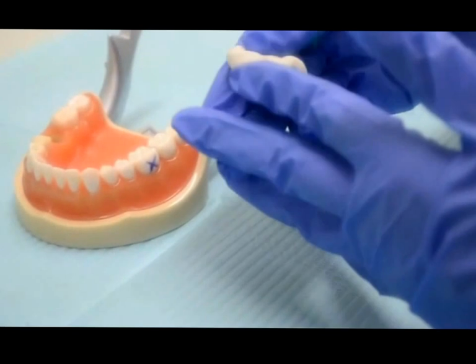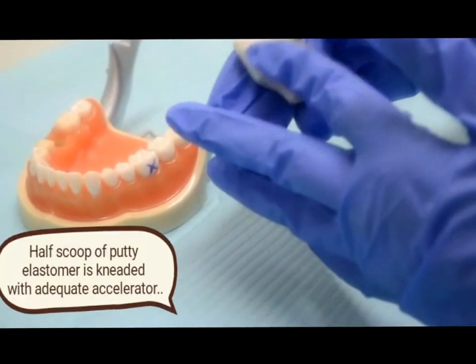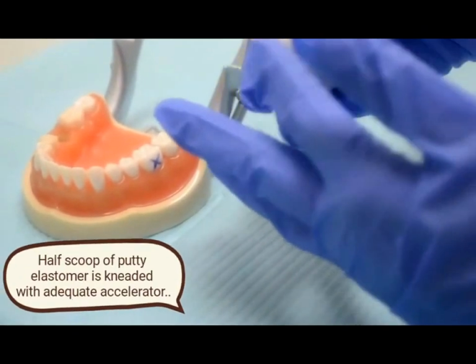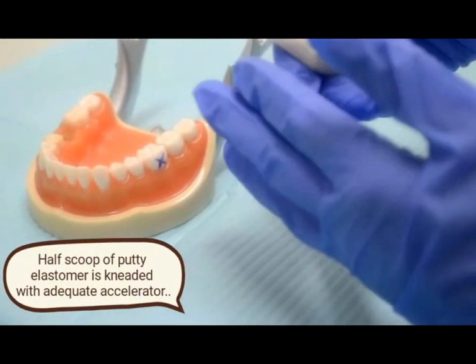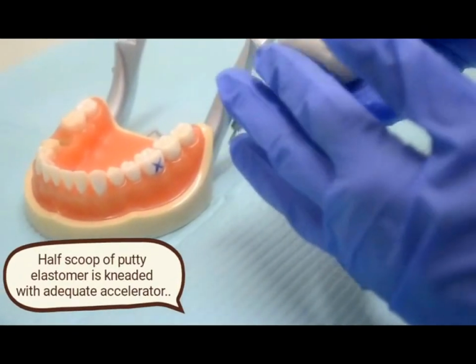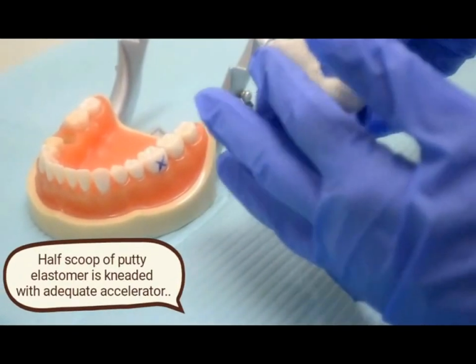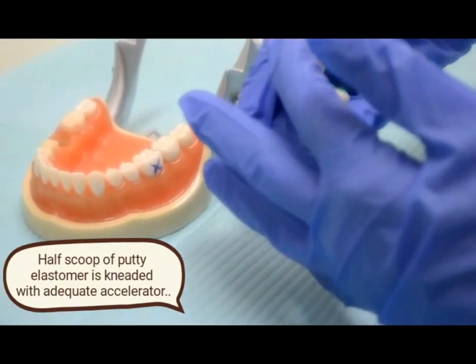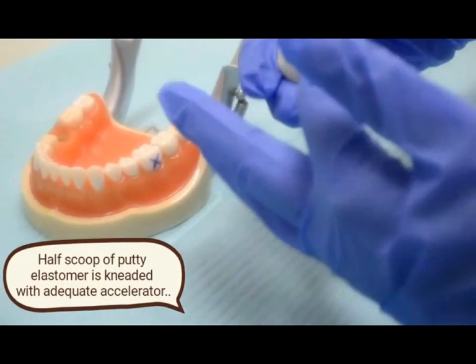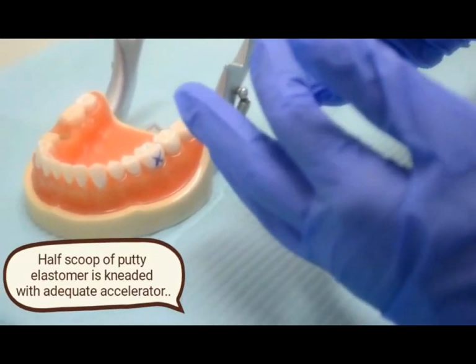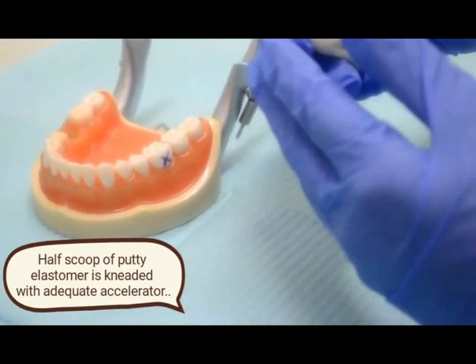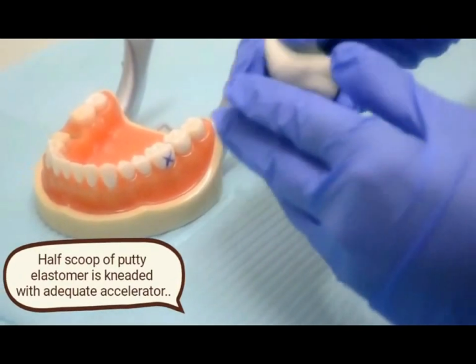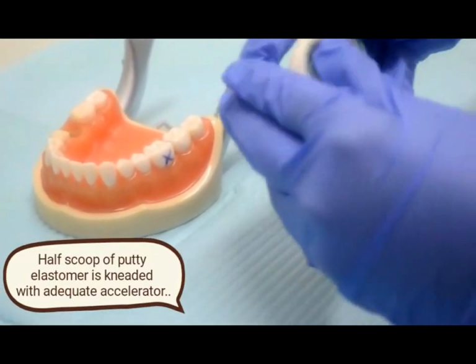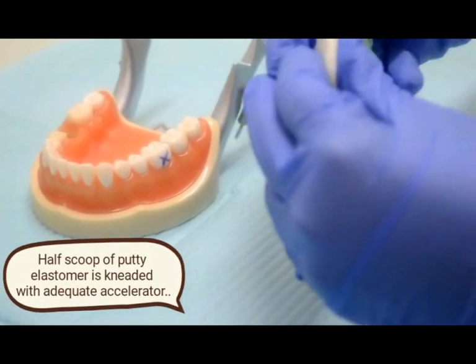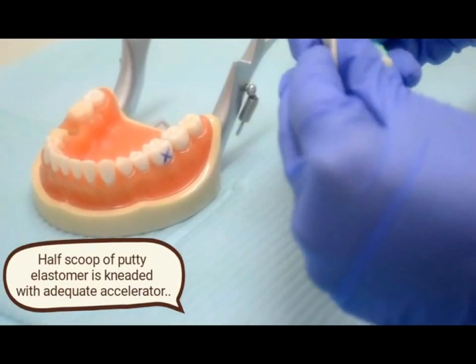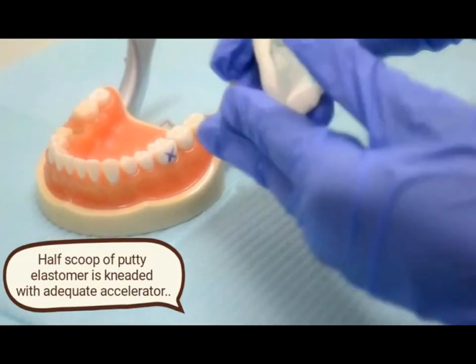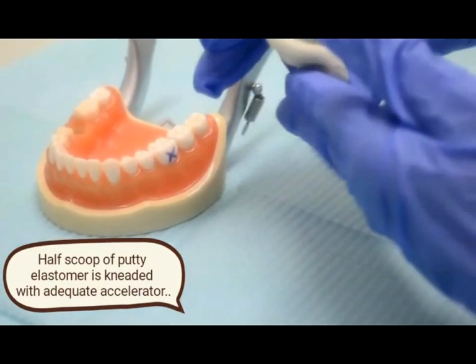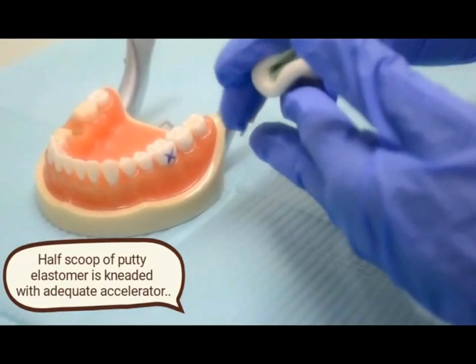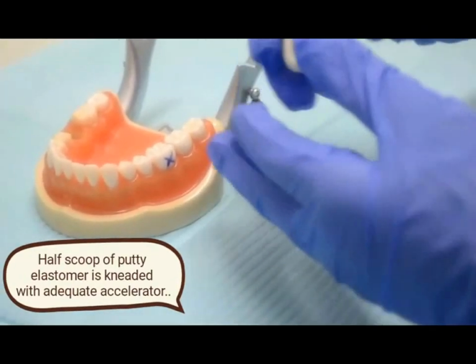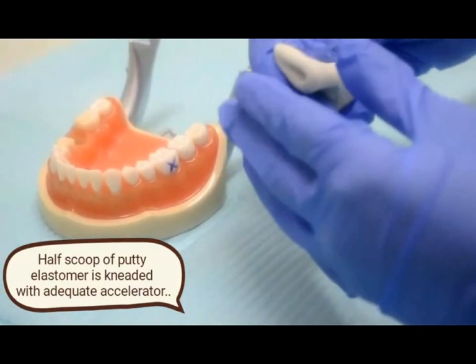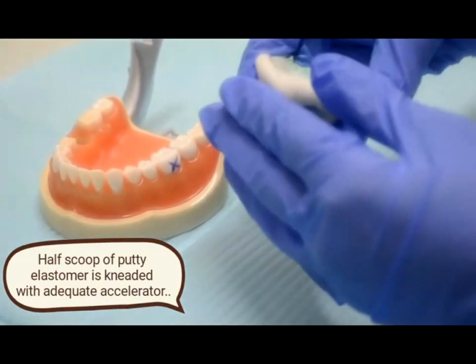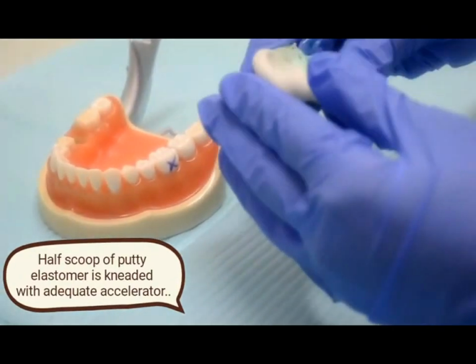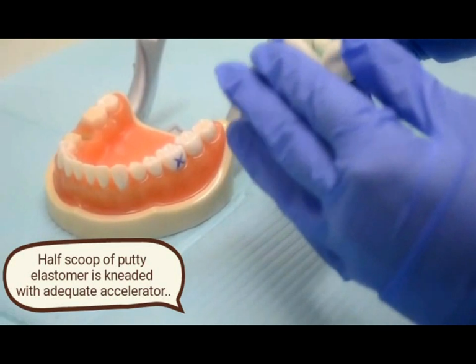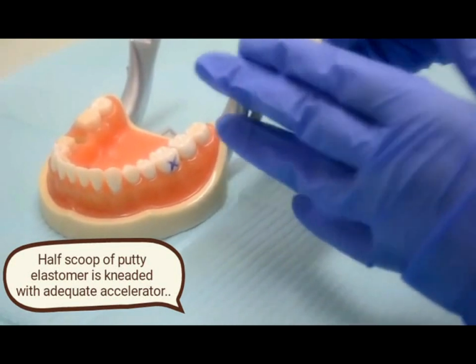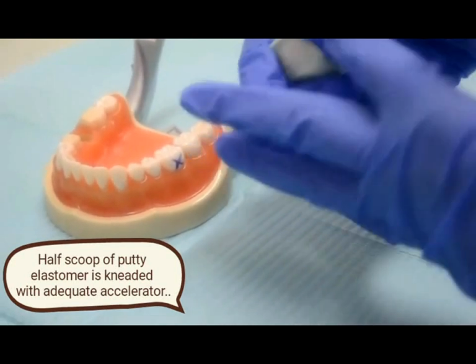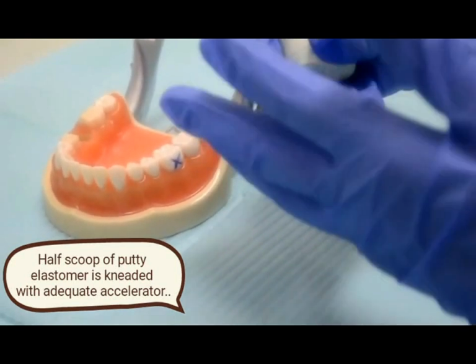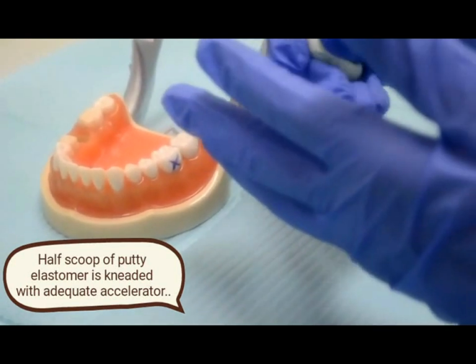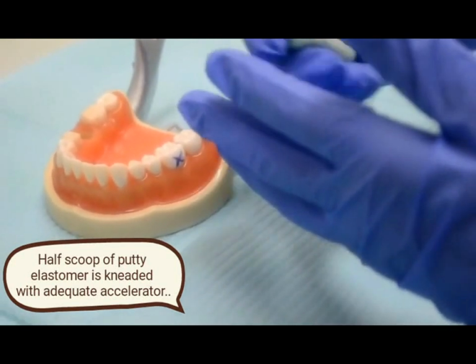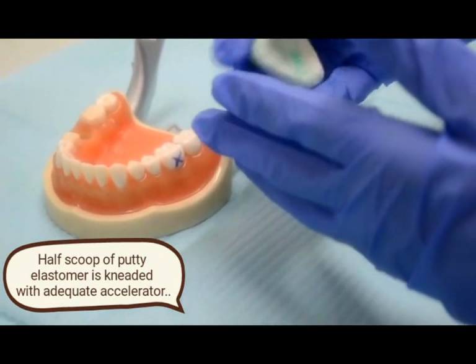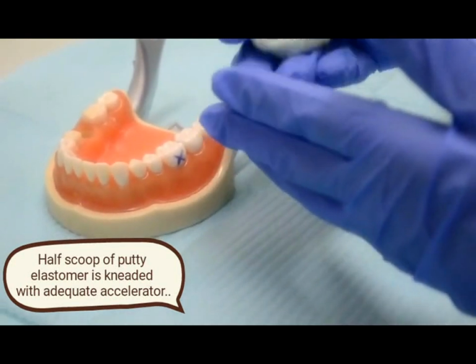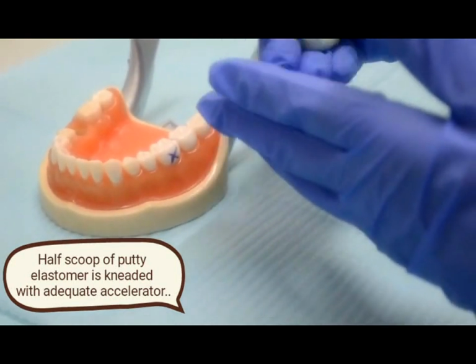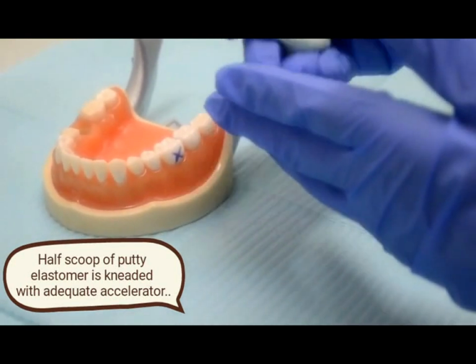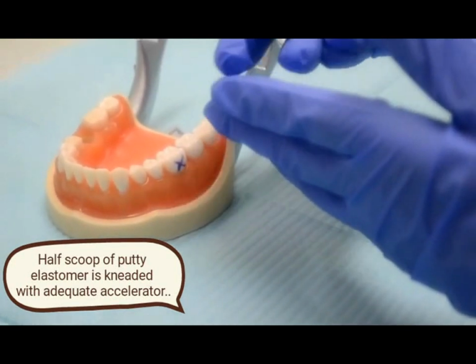First, we start with the putty index. Take equal amounts of putty in your hand and mix until uniform.